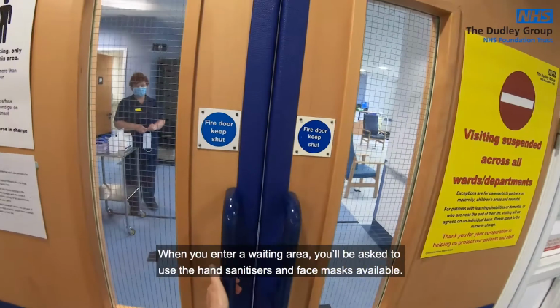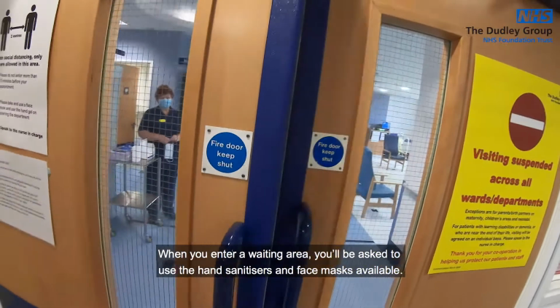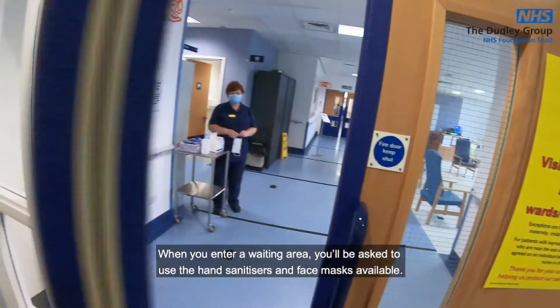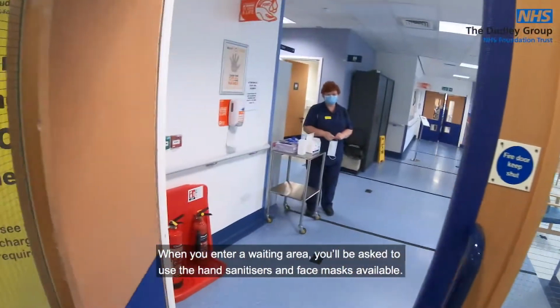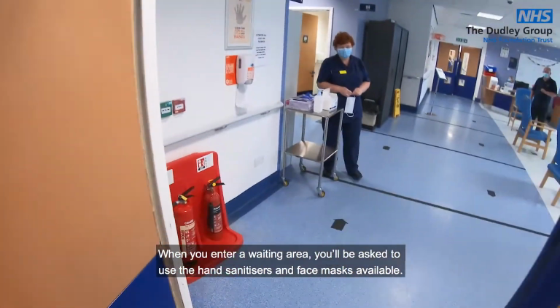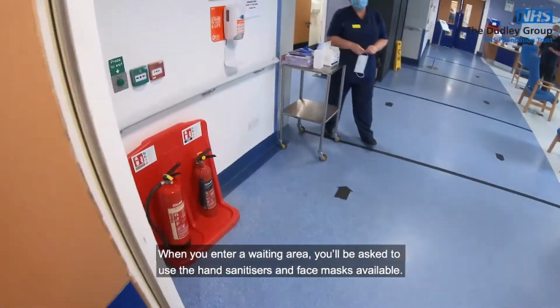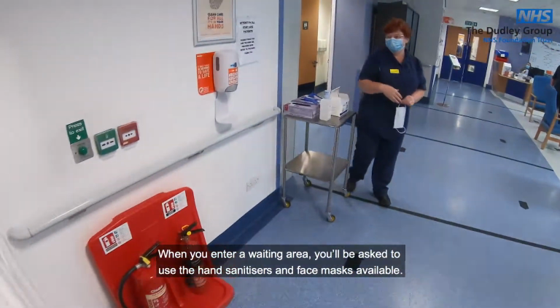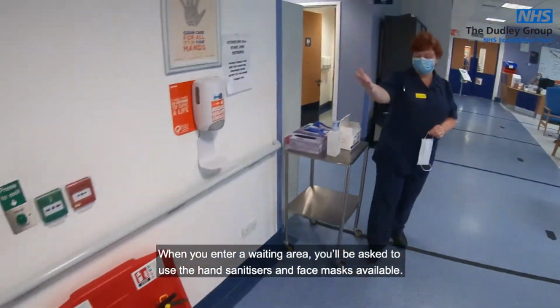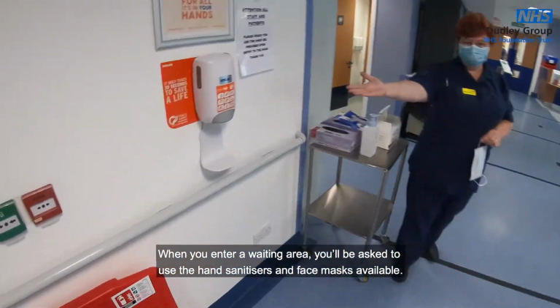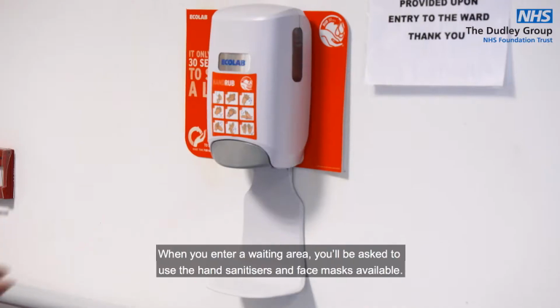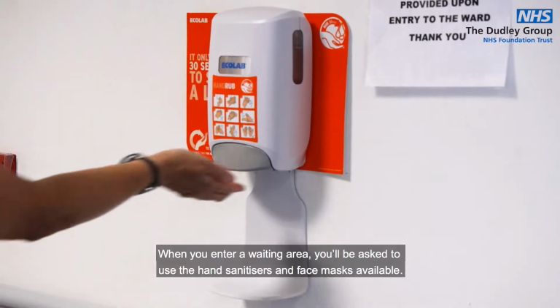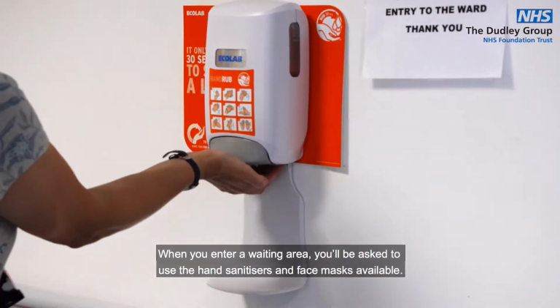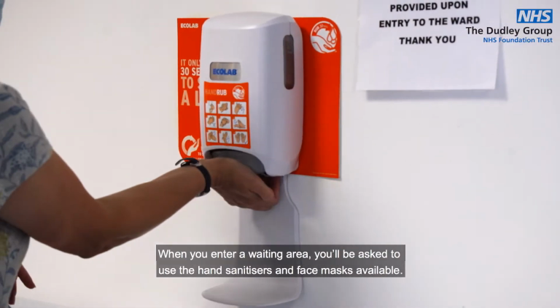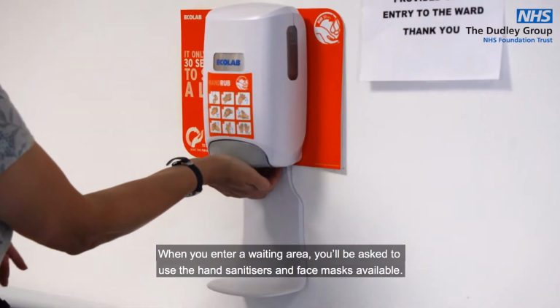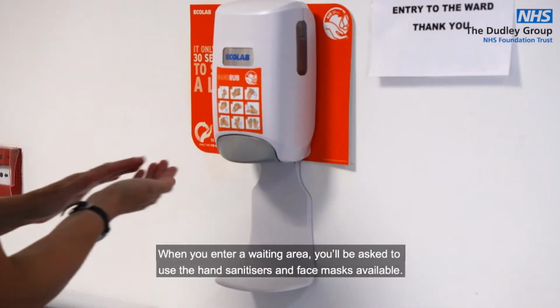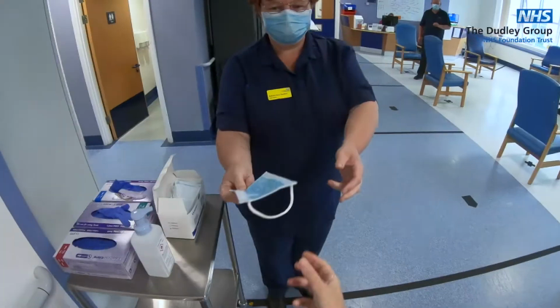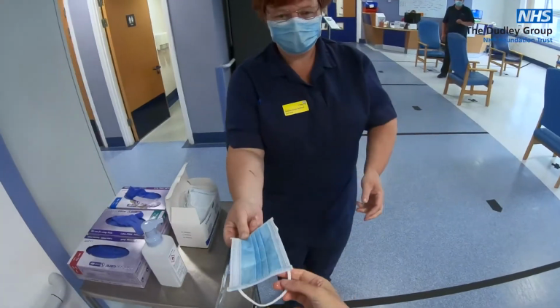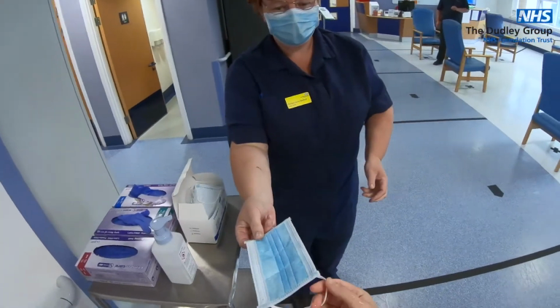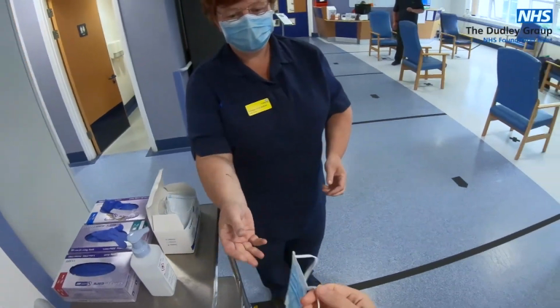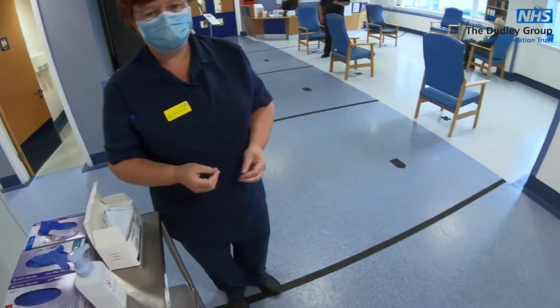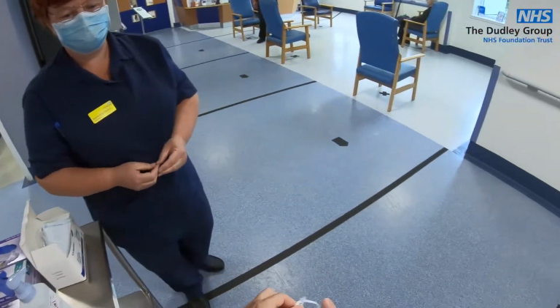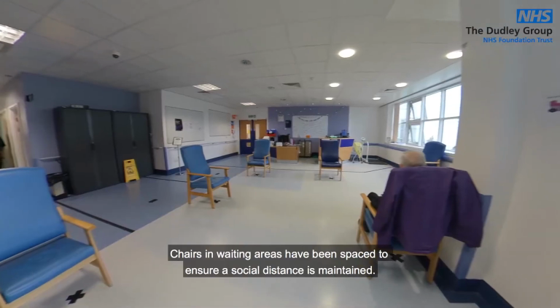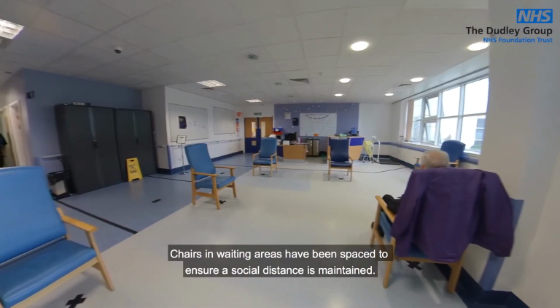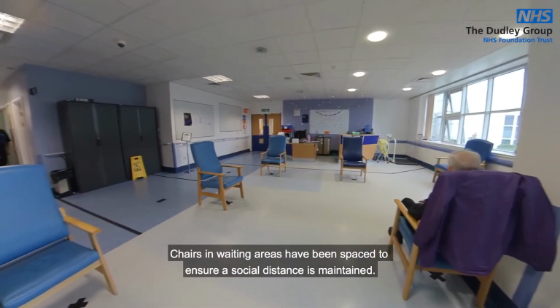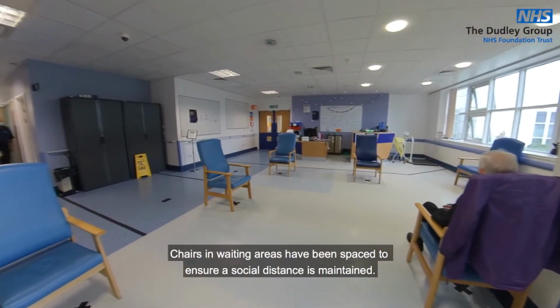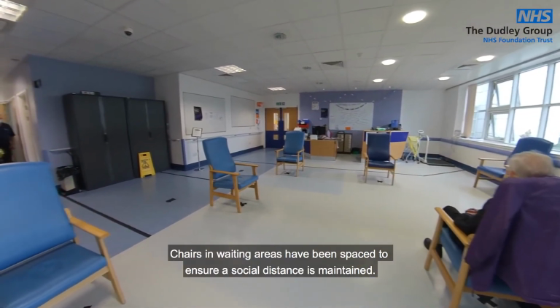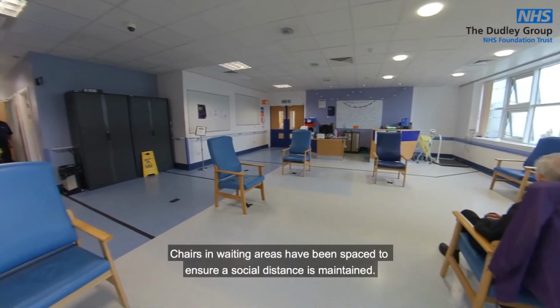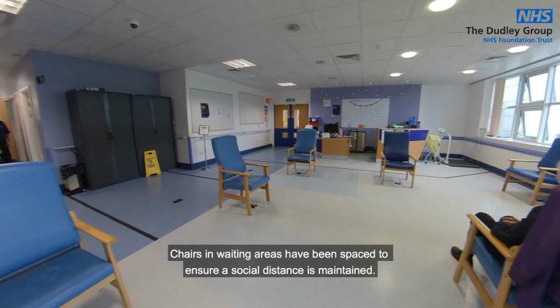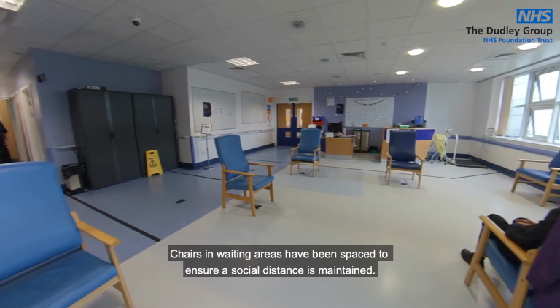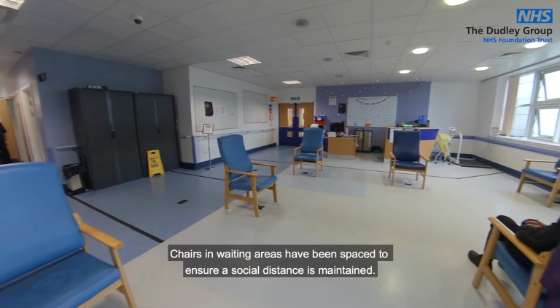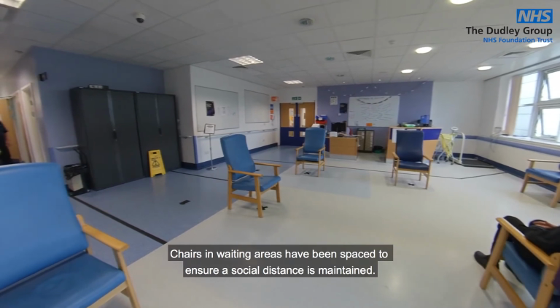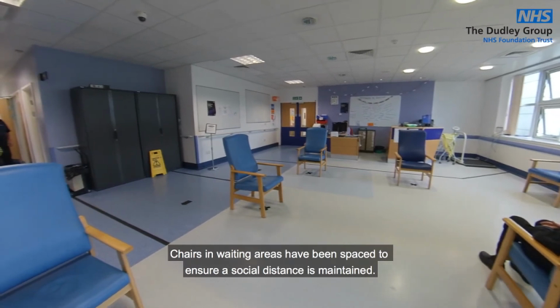When you enter a waiting area, you'll be asked to use the hand sanitizers and face masks available. Chairs in waiting areas have been spaced to ensure a social distance is maintained.